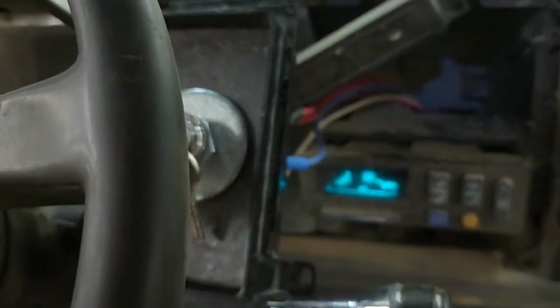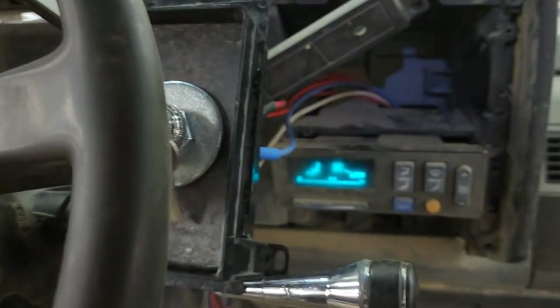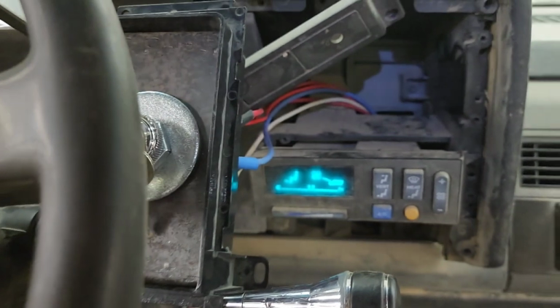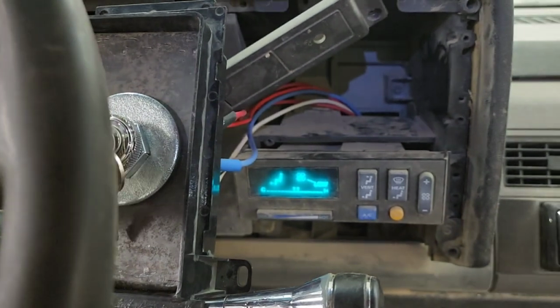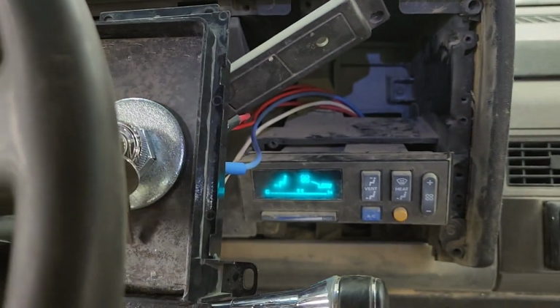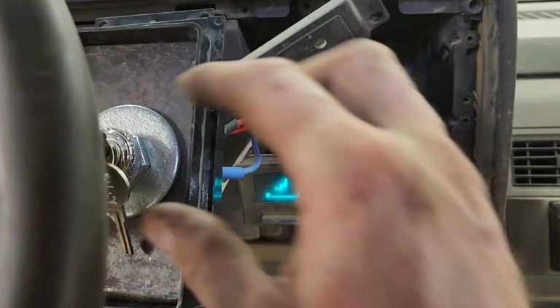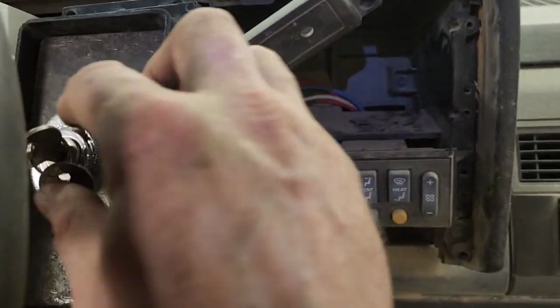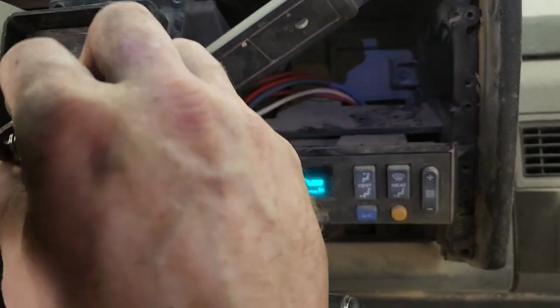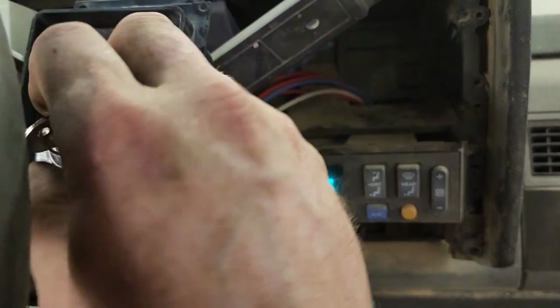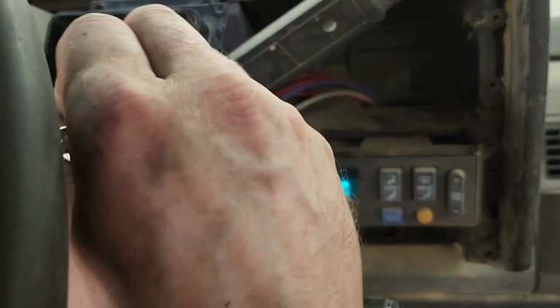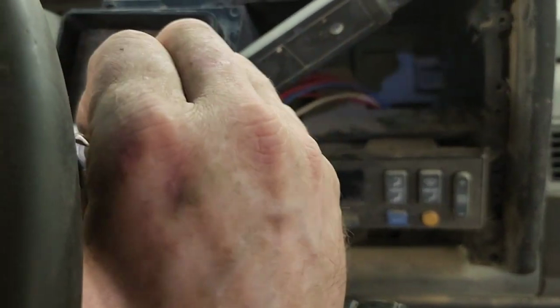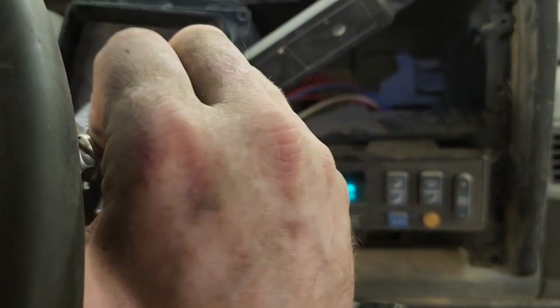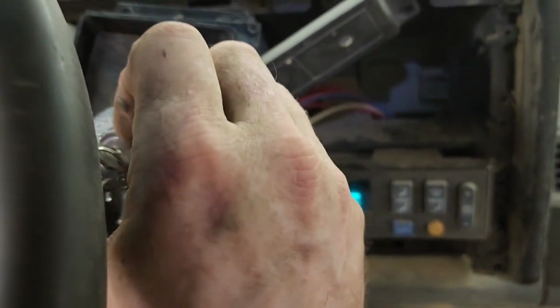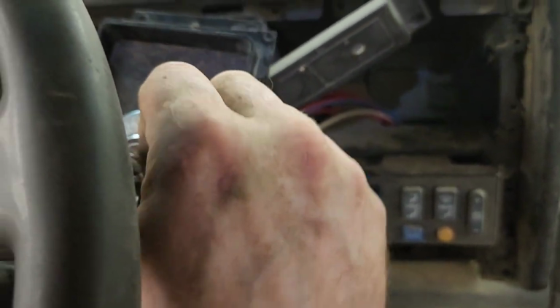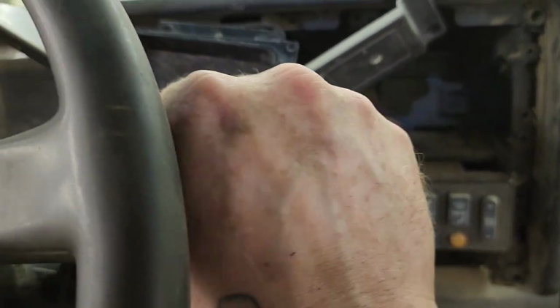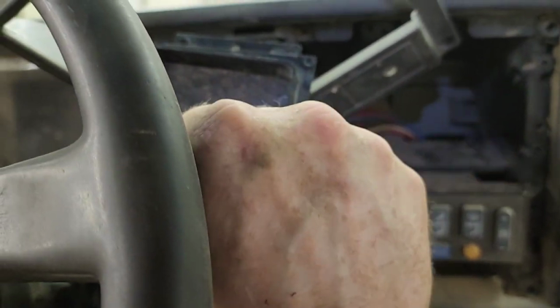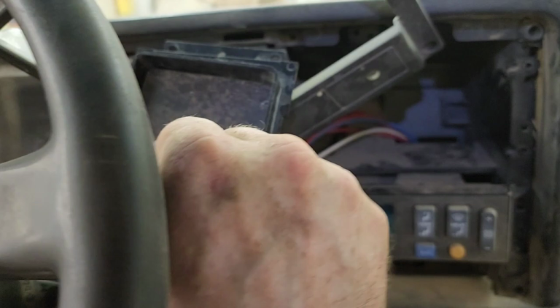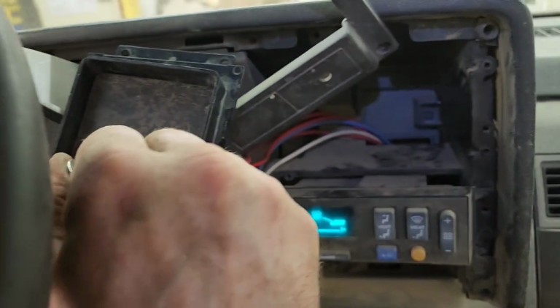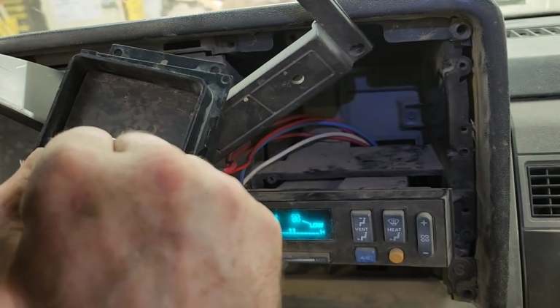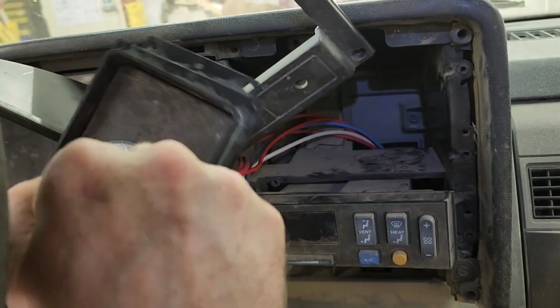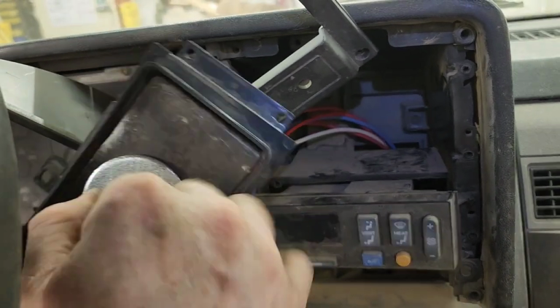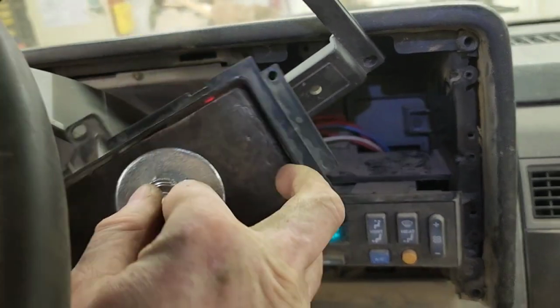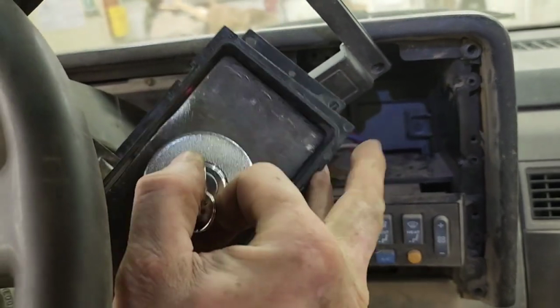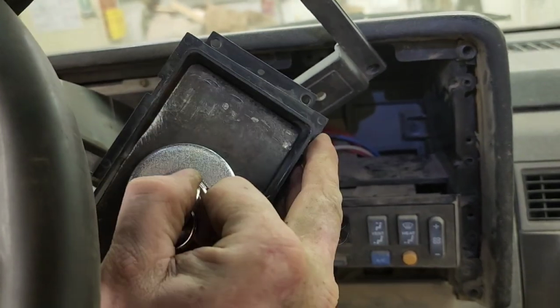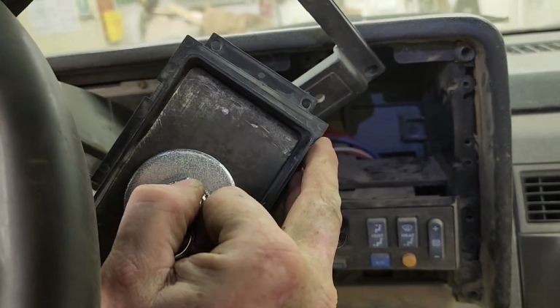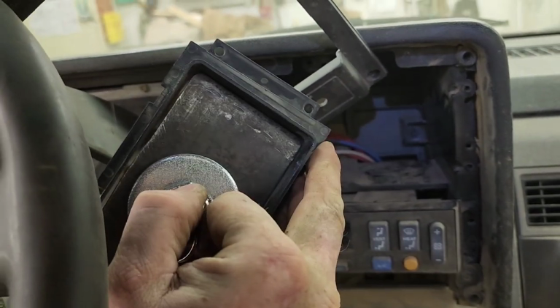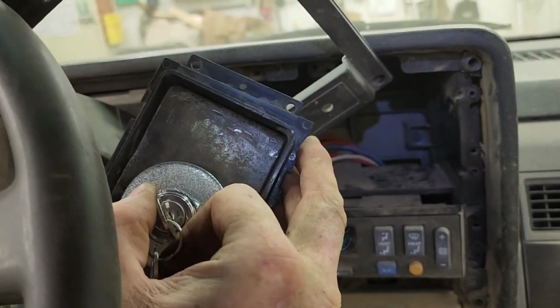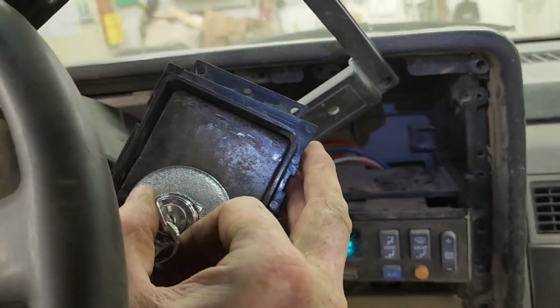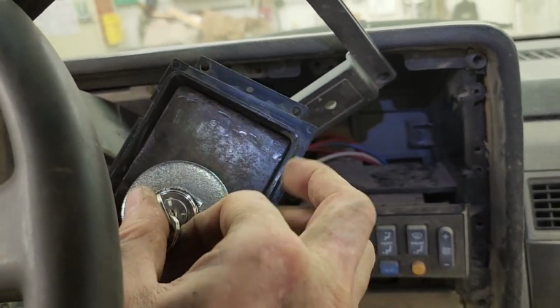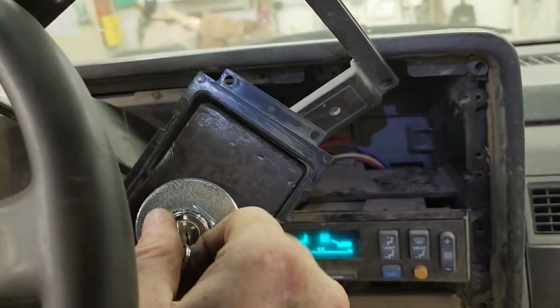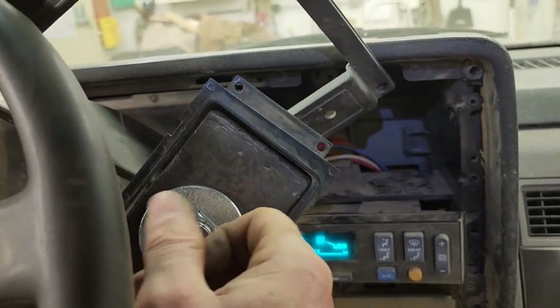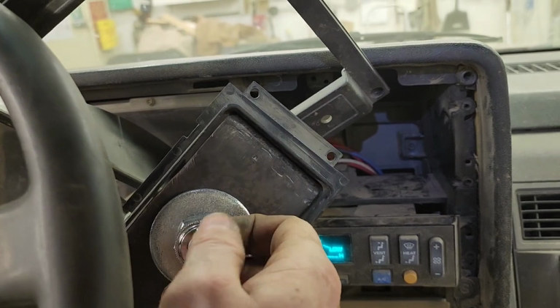Backwards should be accessories — yep. Forwards should be everything on, and then we crank it, and the vehicle starts.